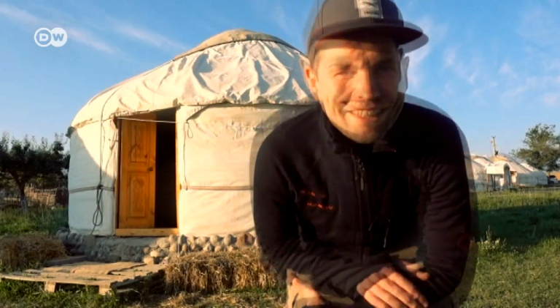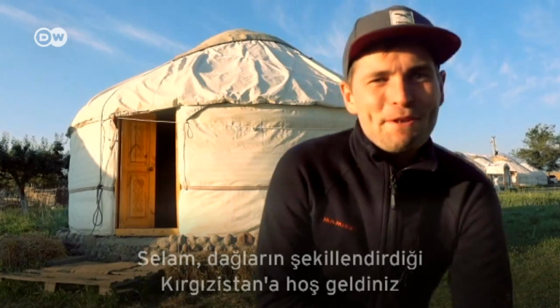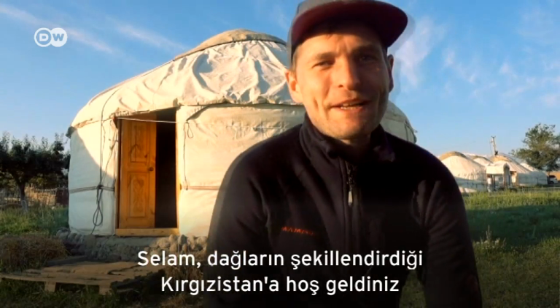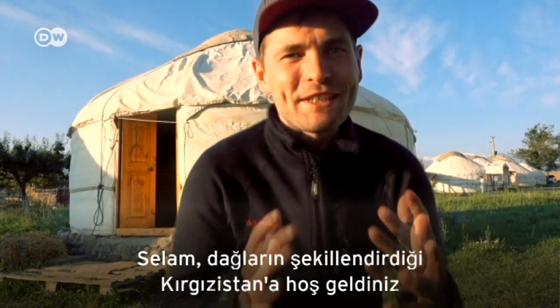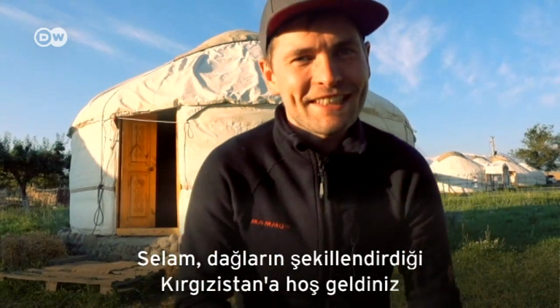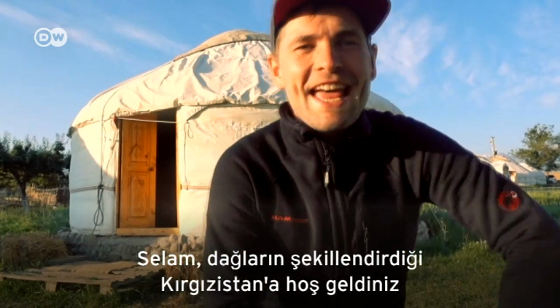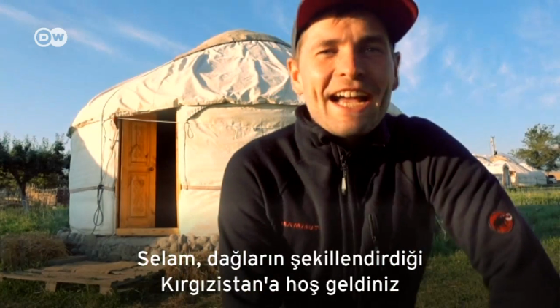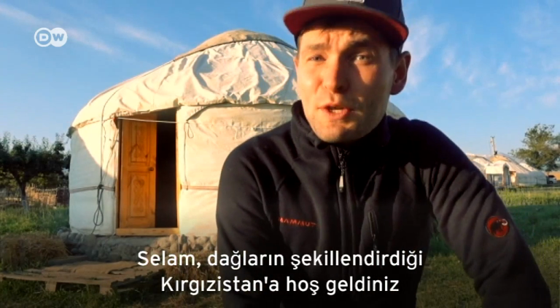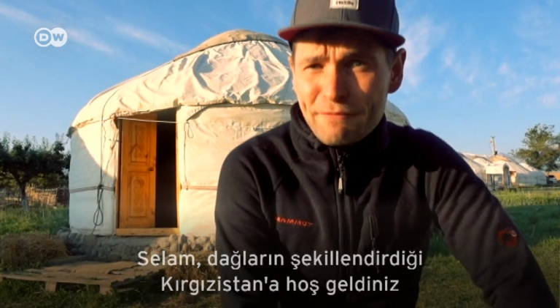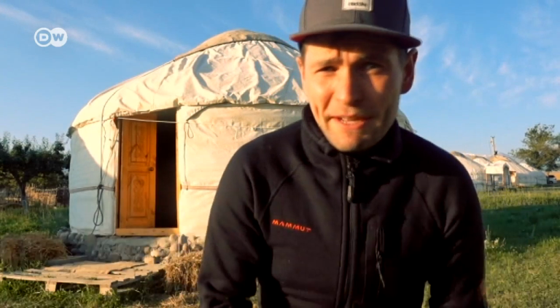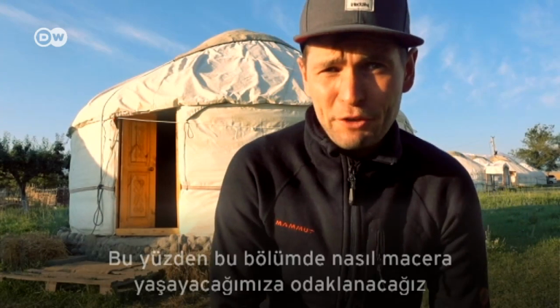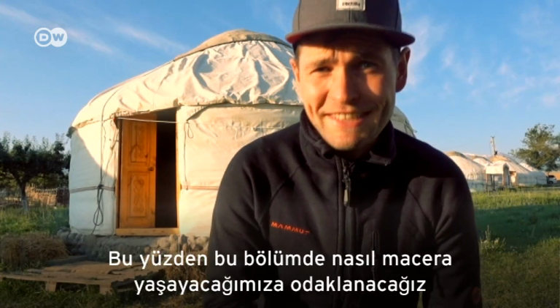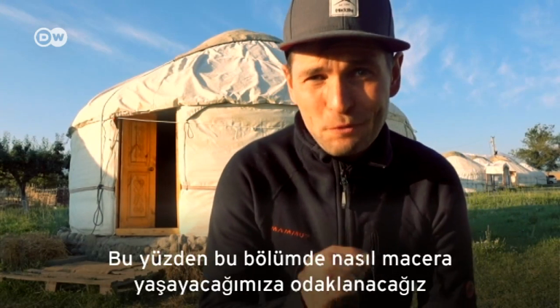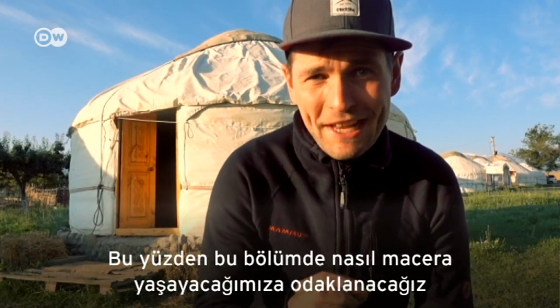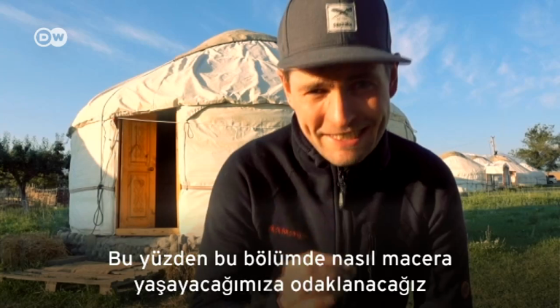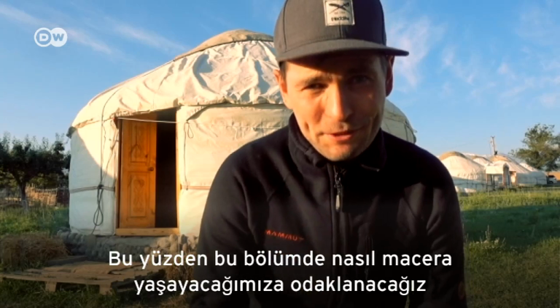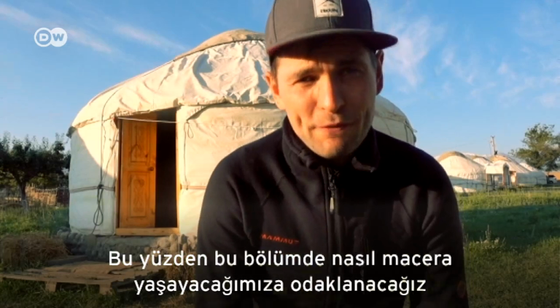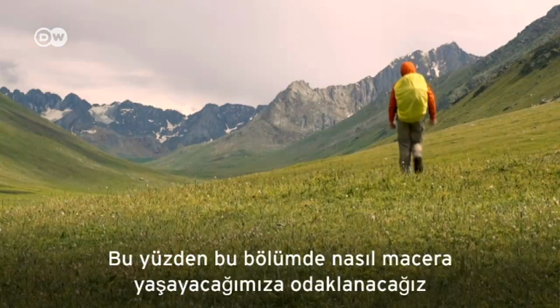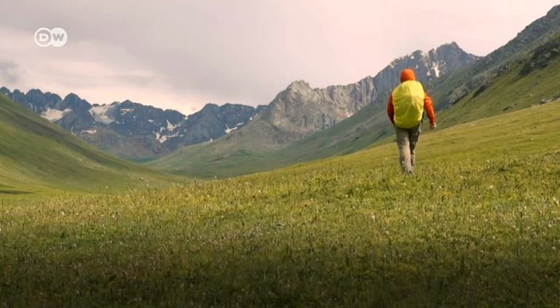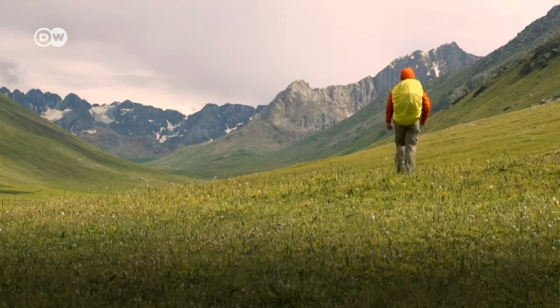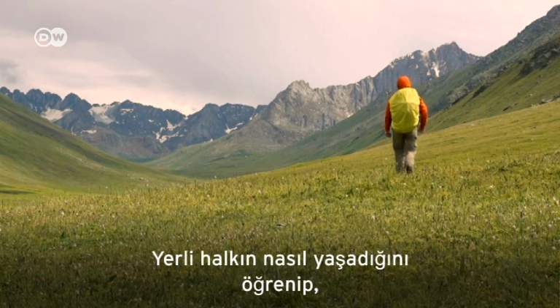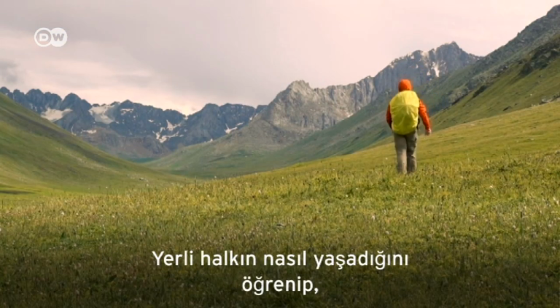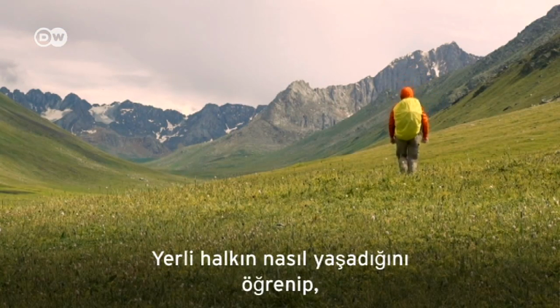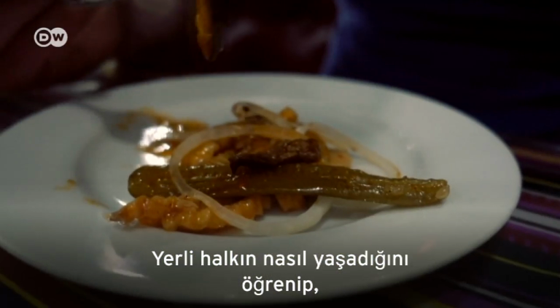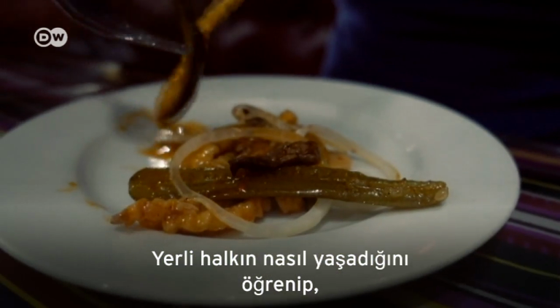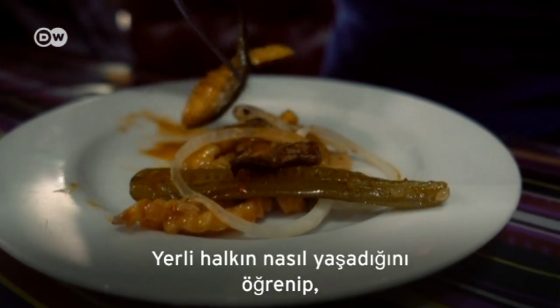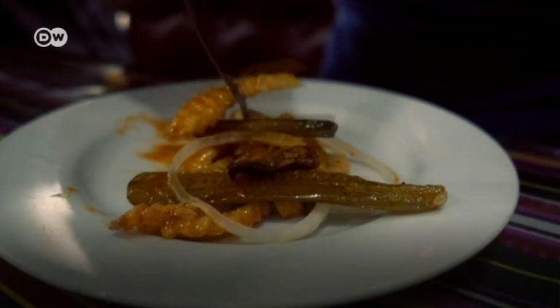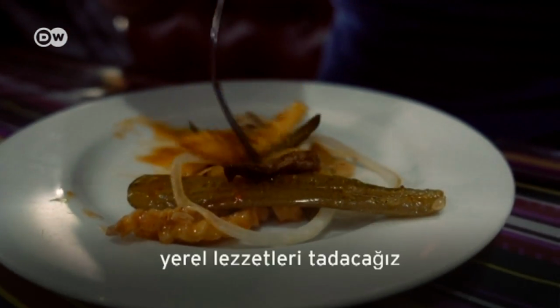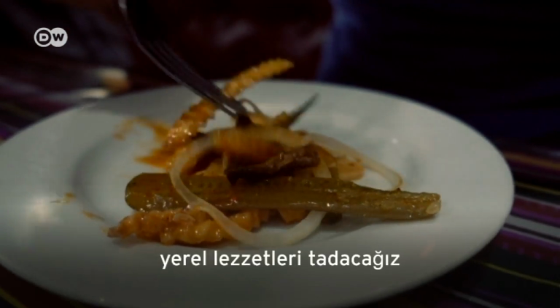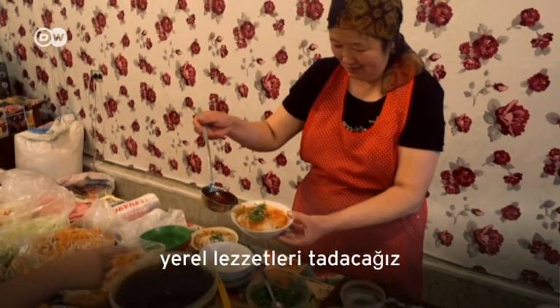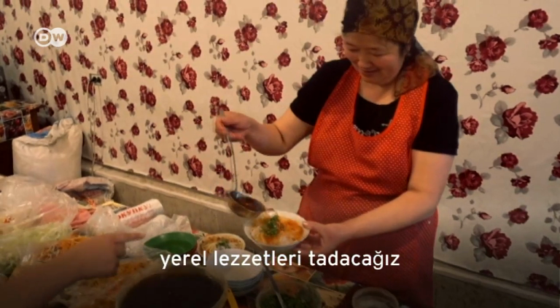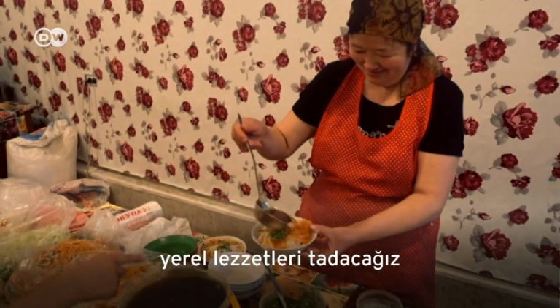Salam and welcome to Kyrgyzstan, a country which is defined by its mountains. In this episode we are focusing on outdoor adventures, we check out the local life, and we are going to taste the local cuisine.